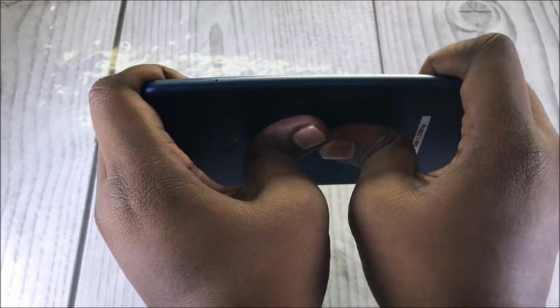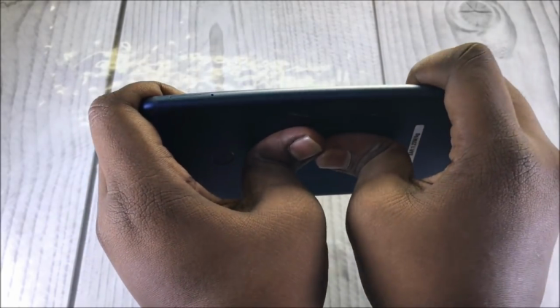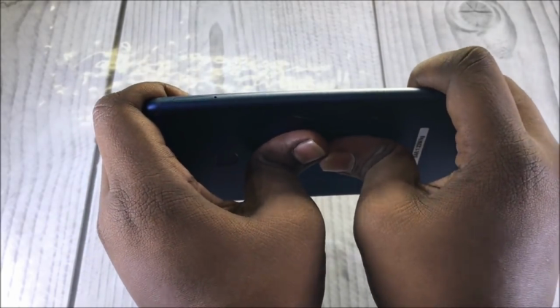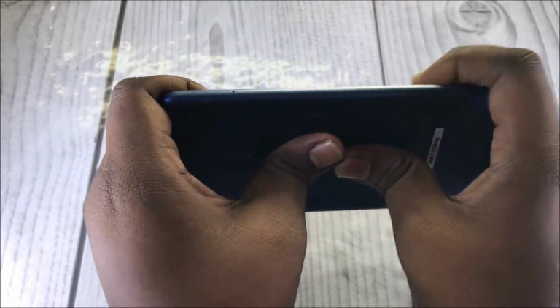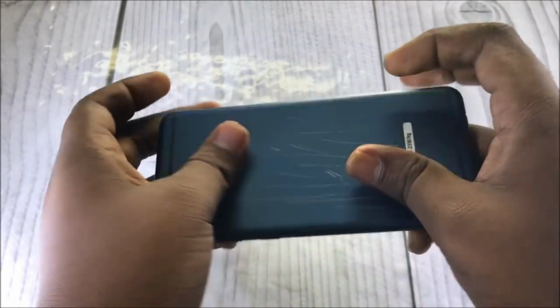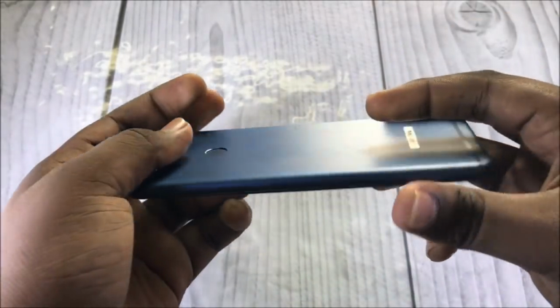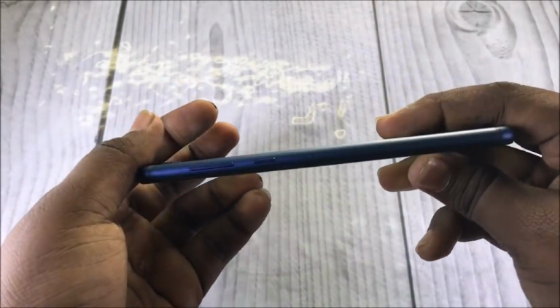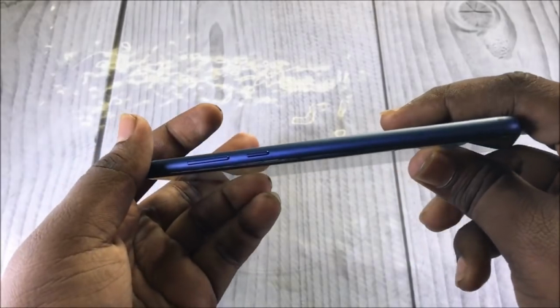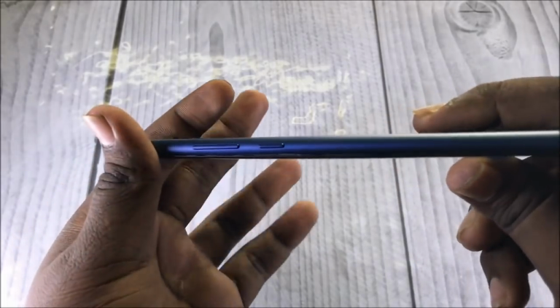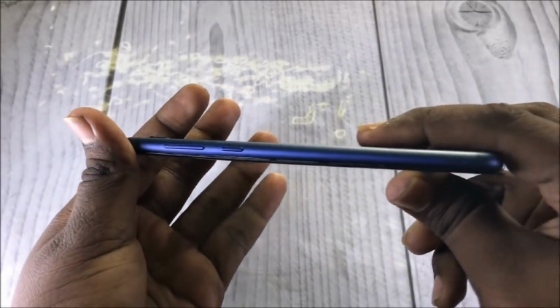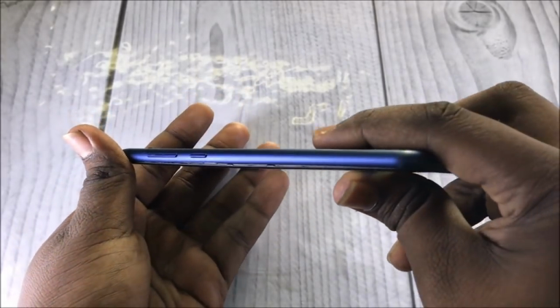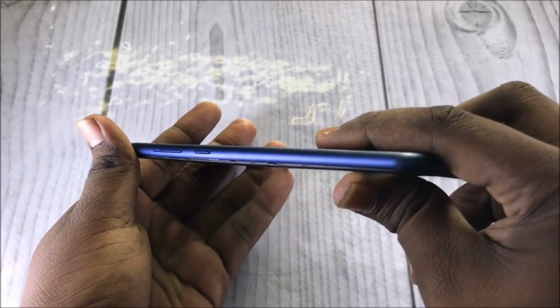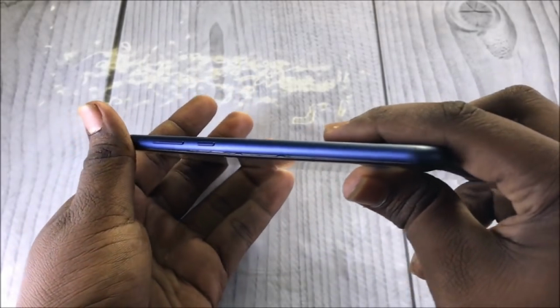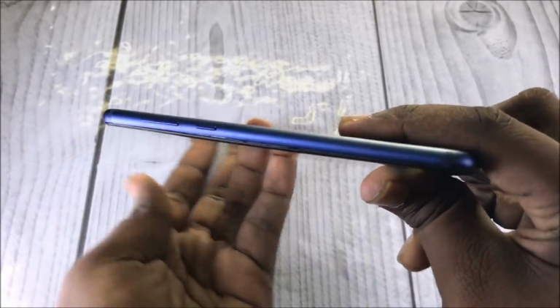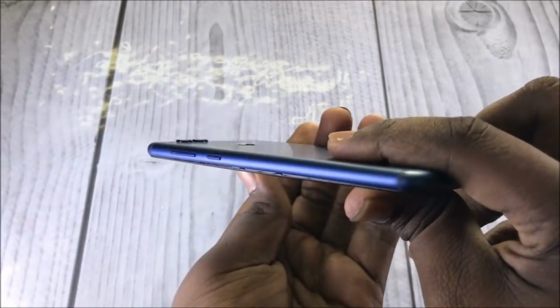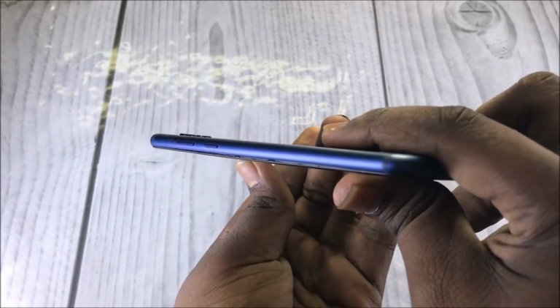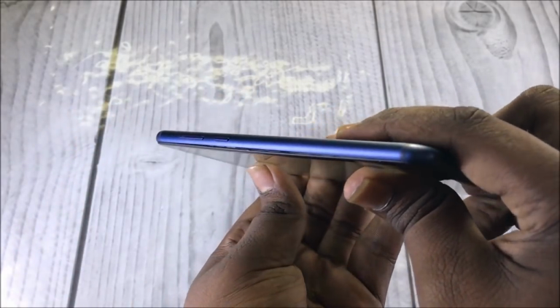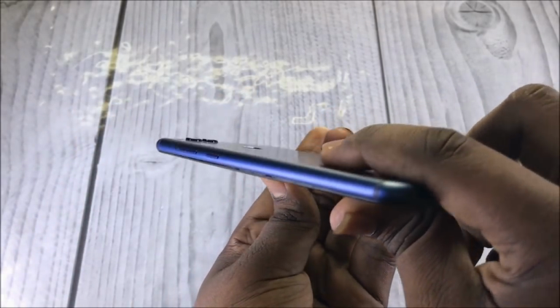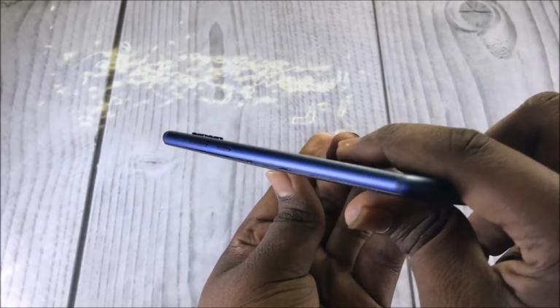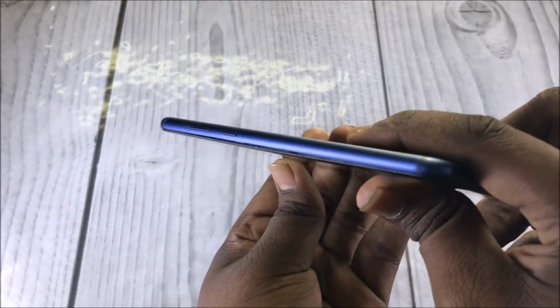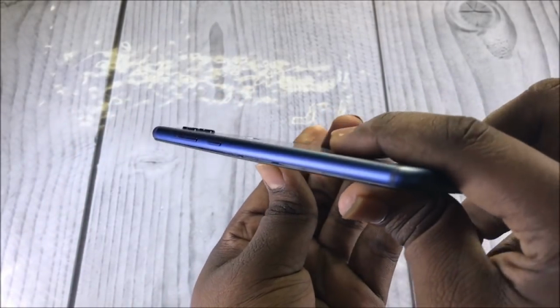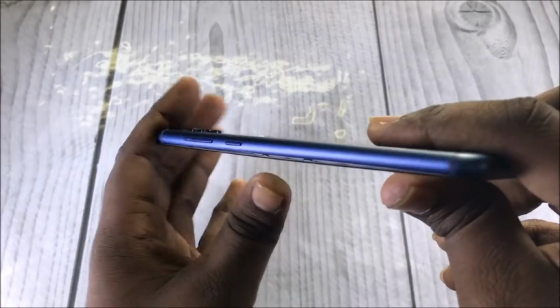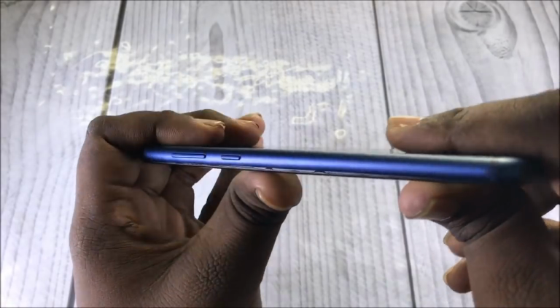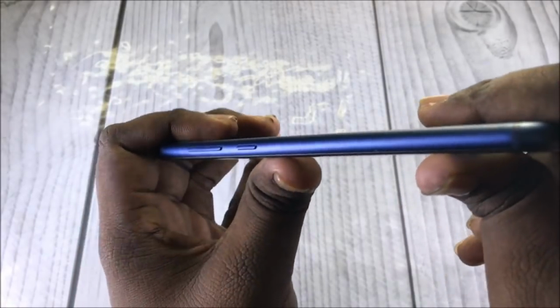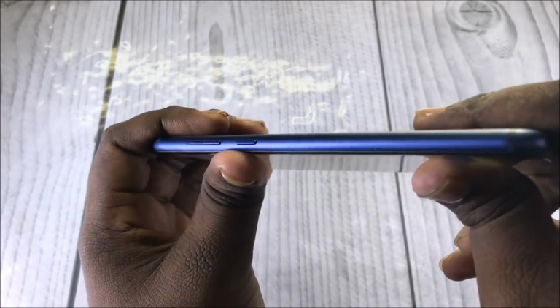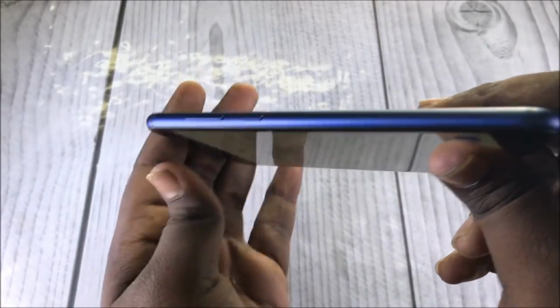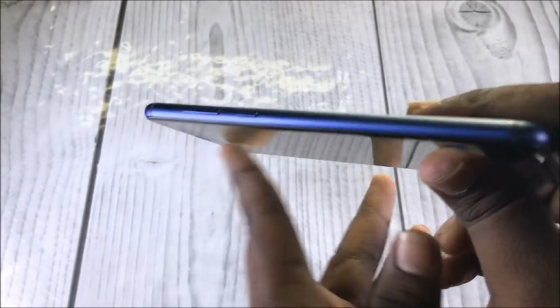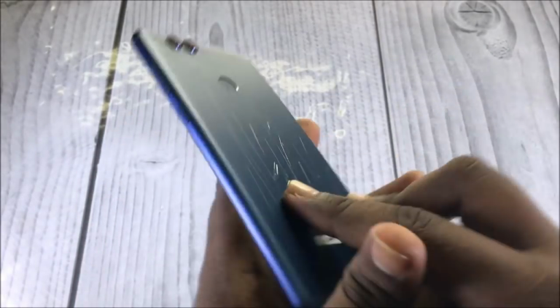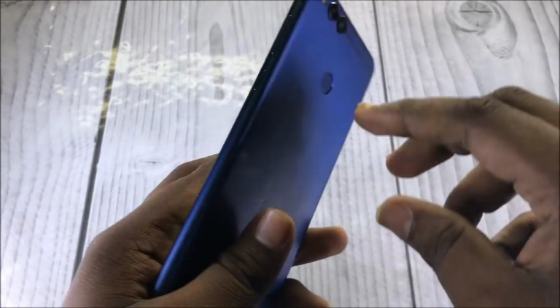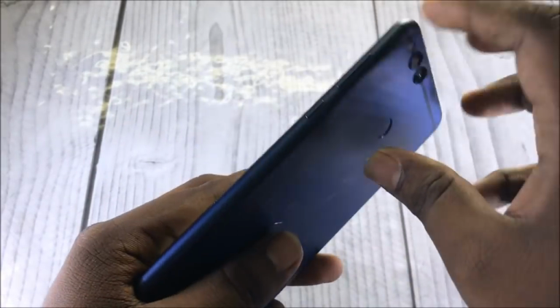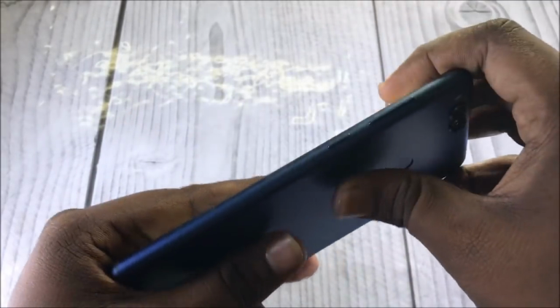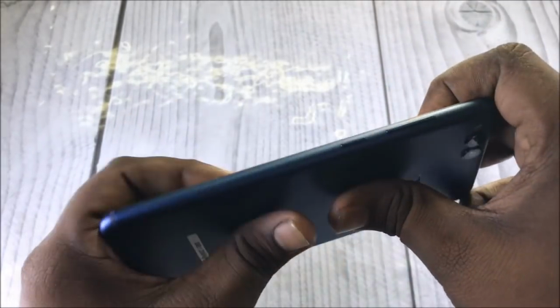Now for the bend test. There was no crack or breakage, but the display did separate from the body. This is not a critical issue — it is easy to snap it back to the body again.